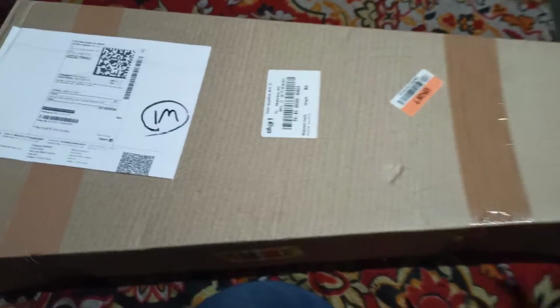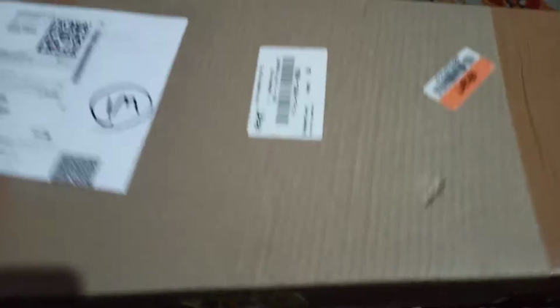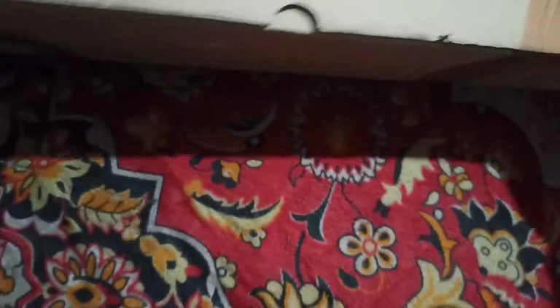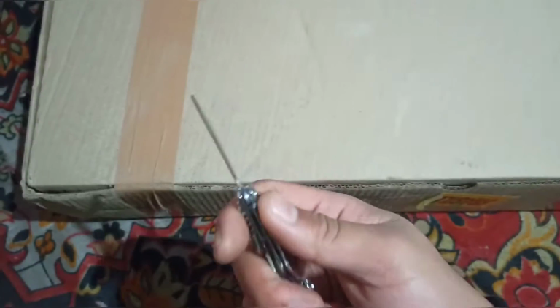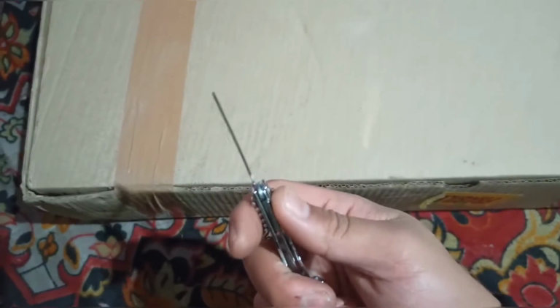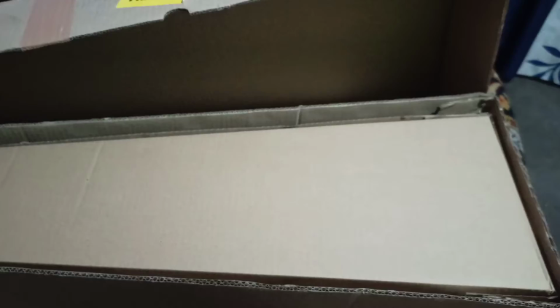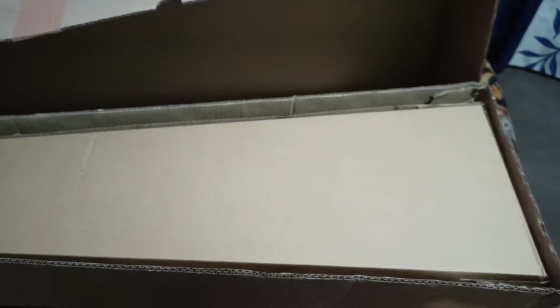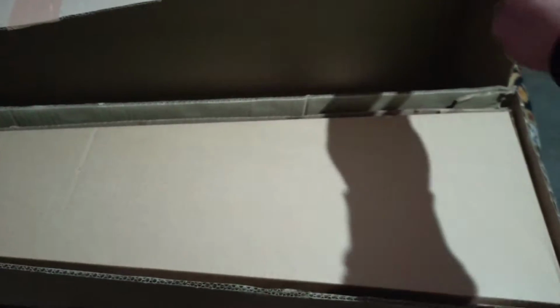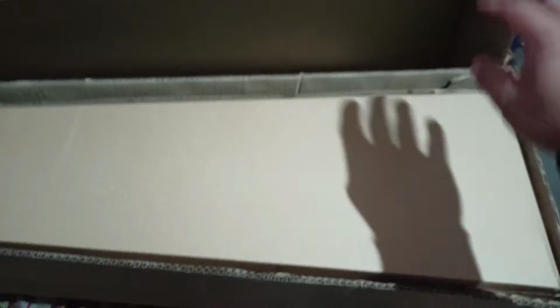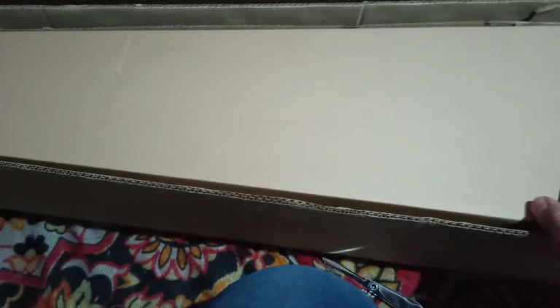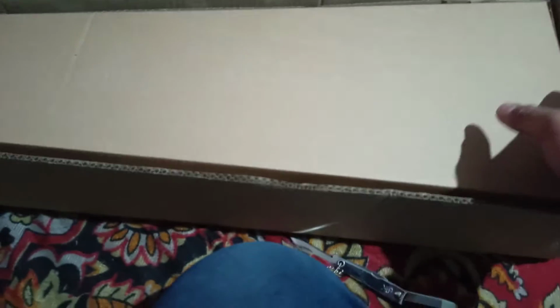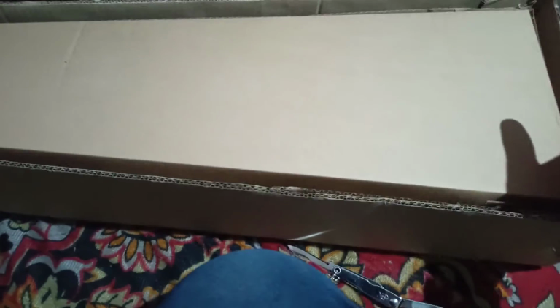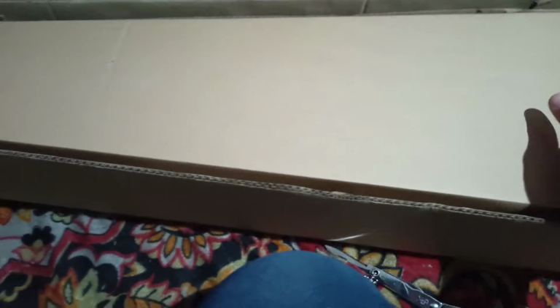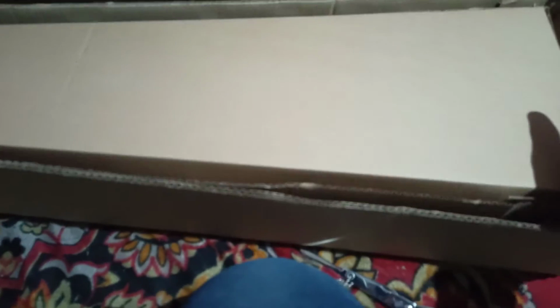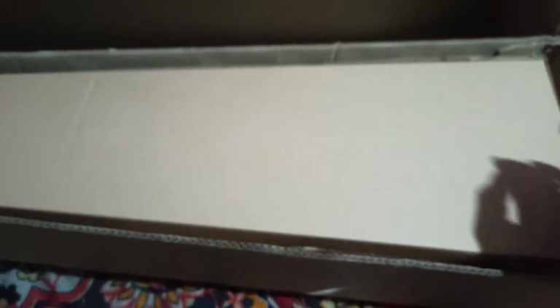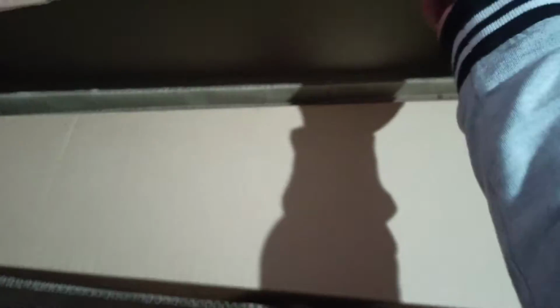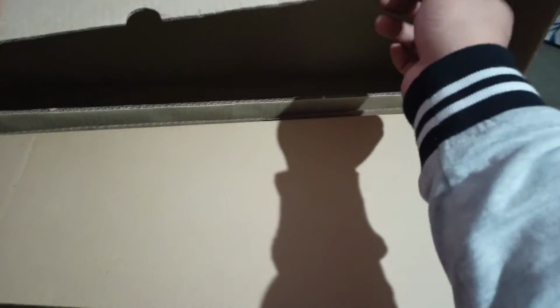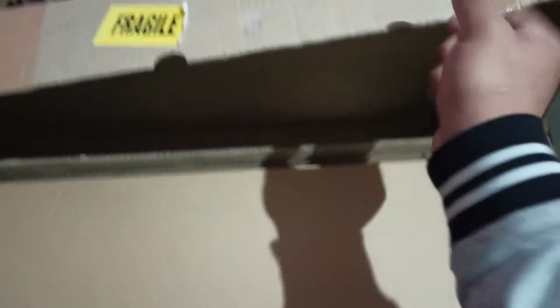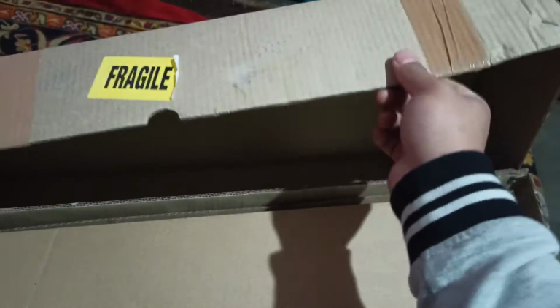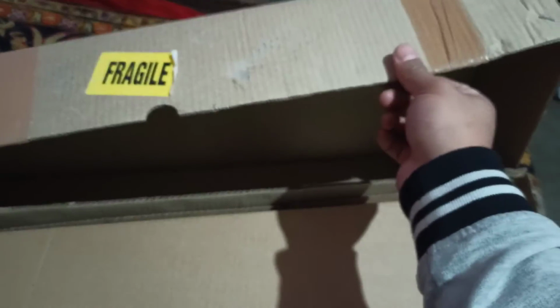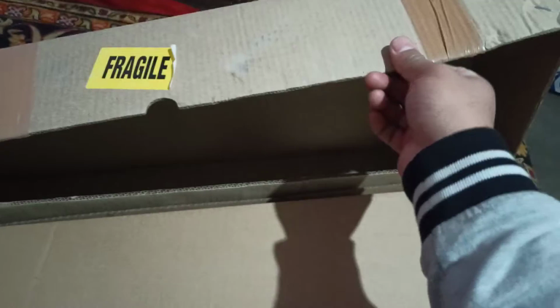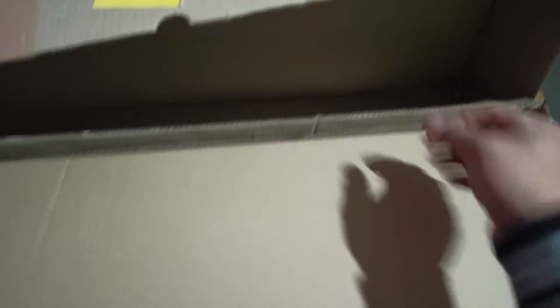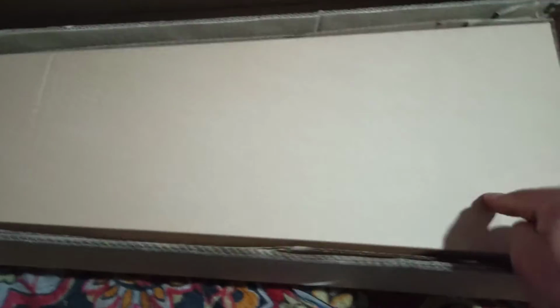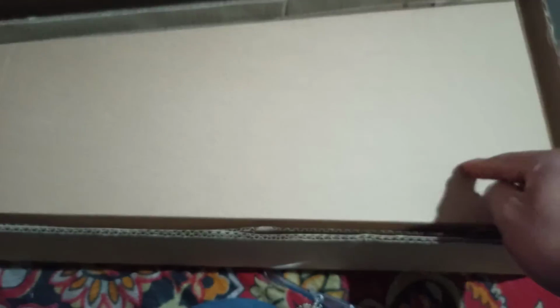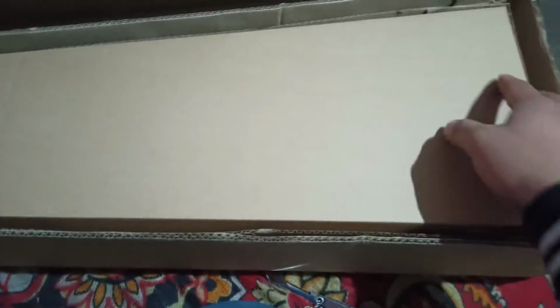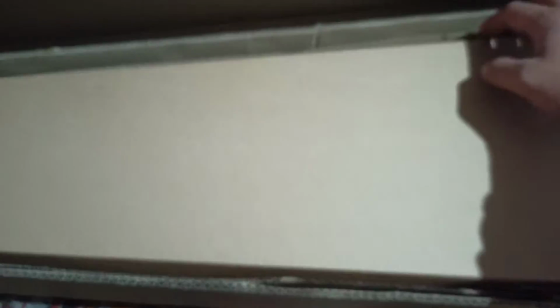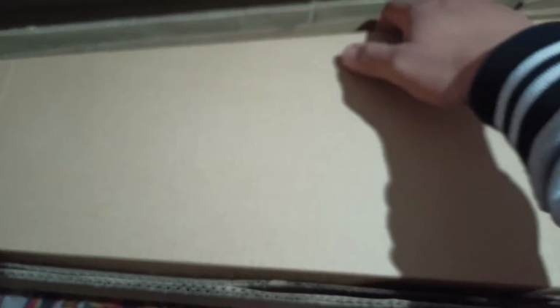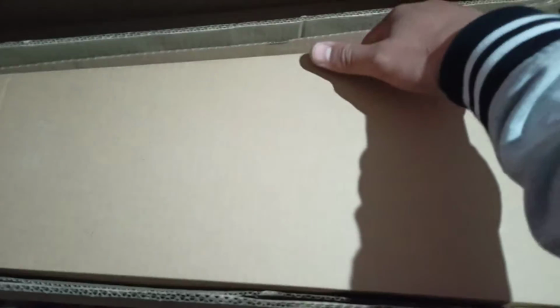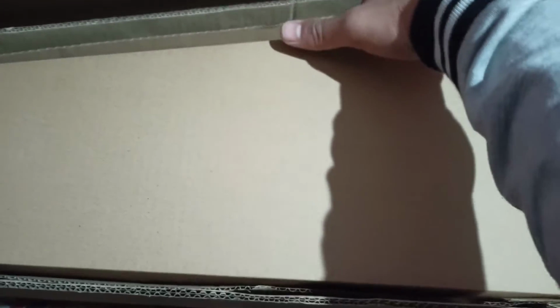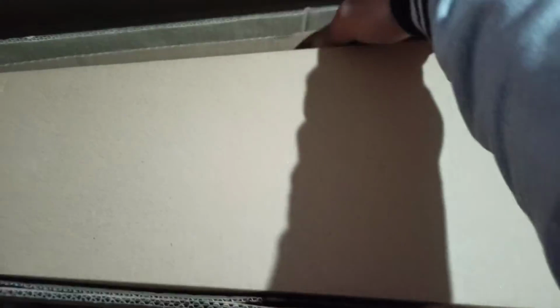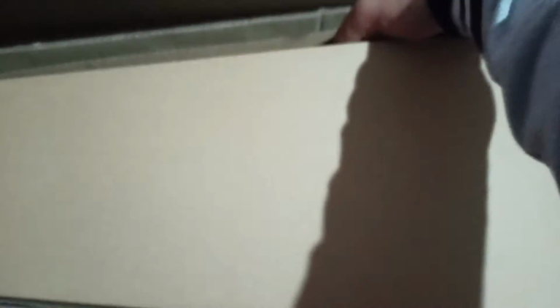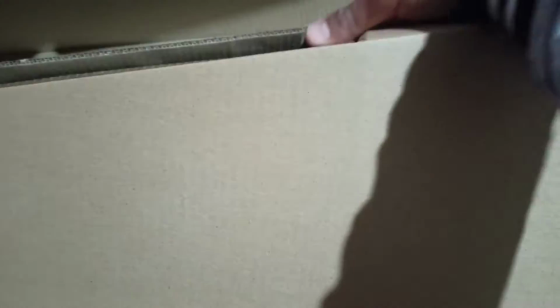Let's open it up. It's also covered in another layer of box — this outer box is pretty tough, and there's another box inside. Let's open it up.